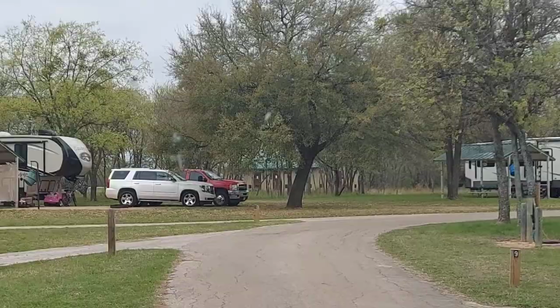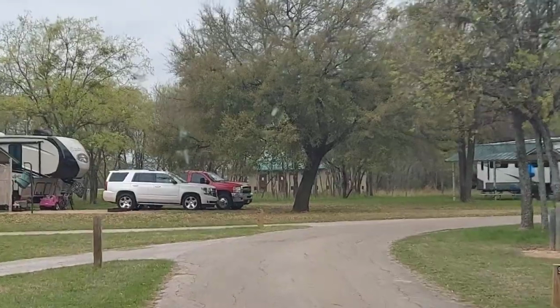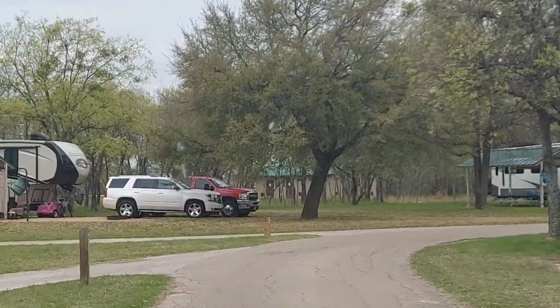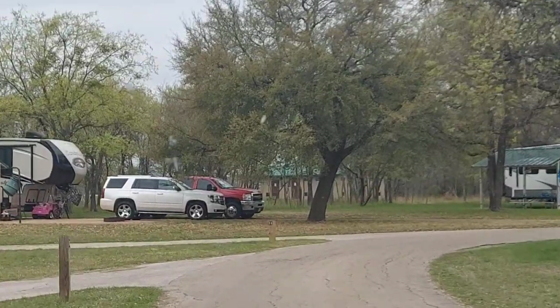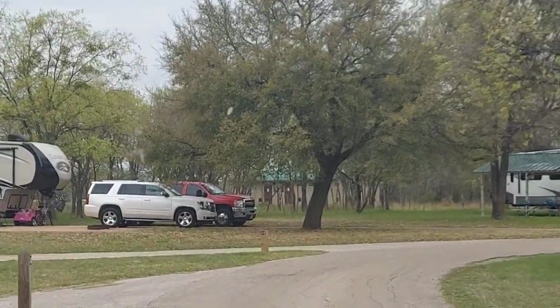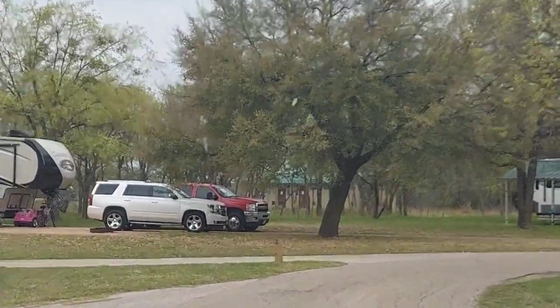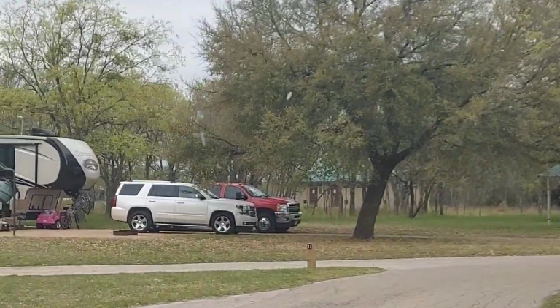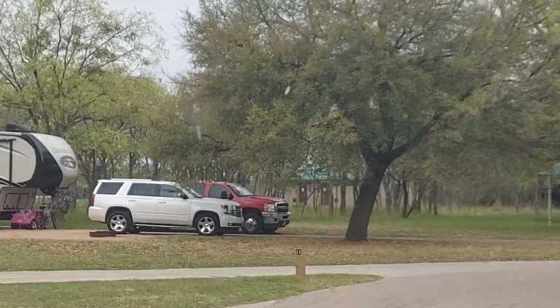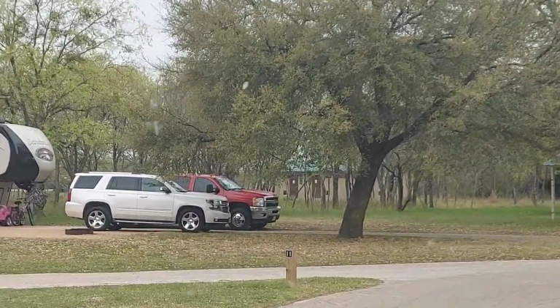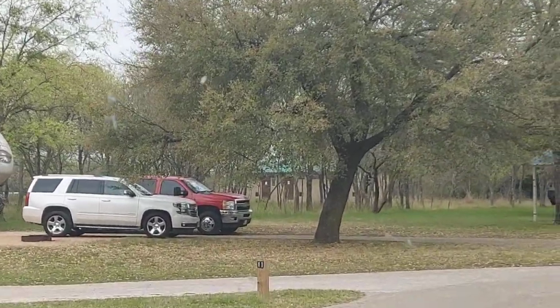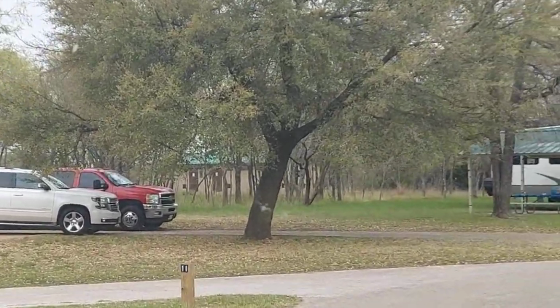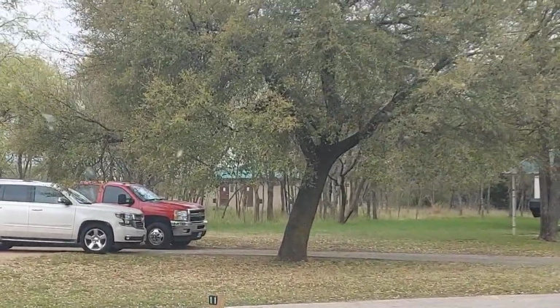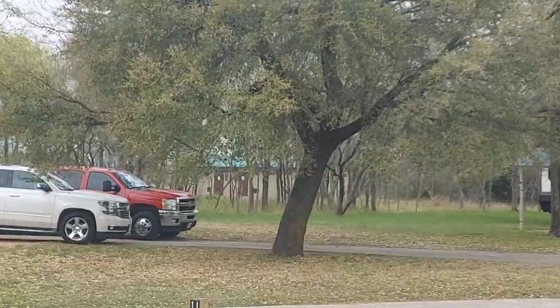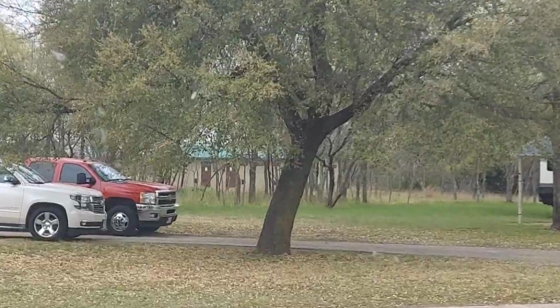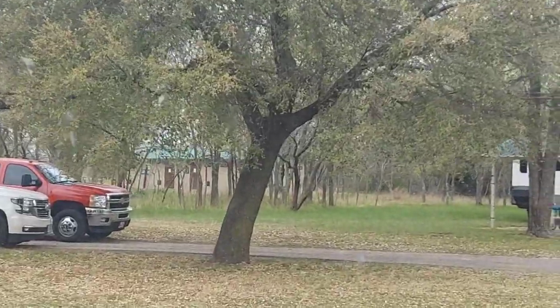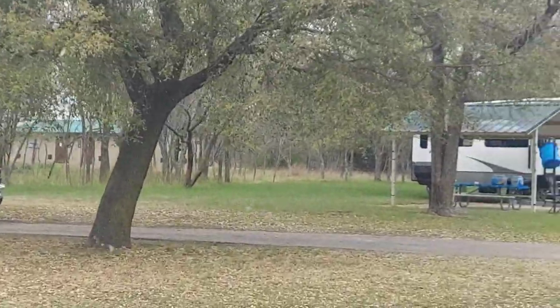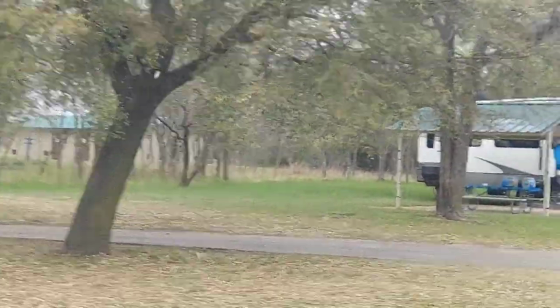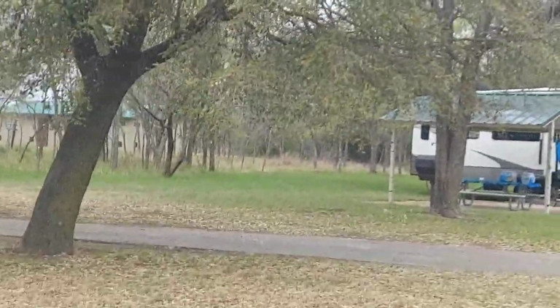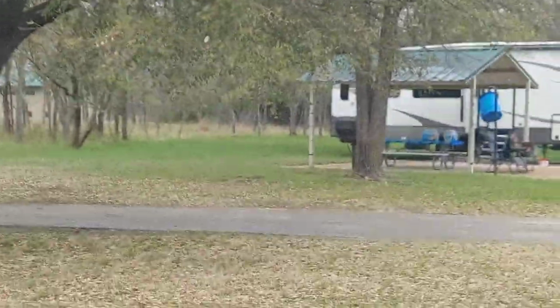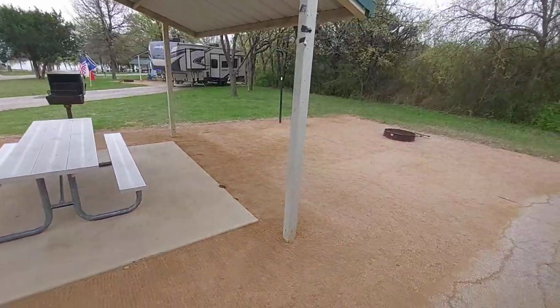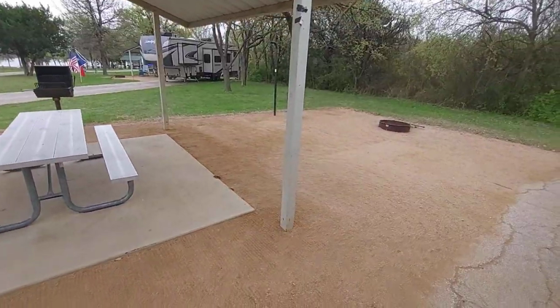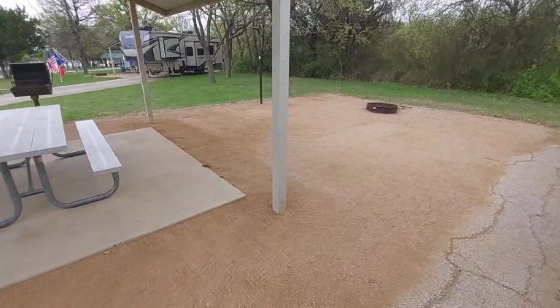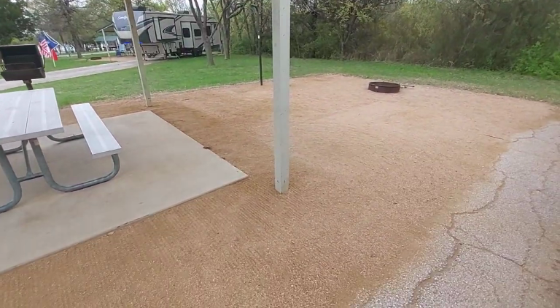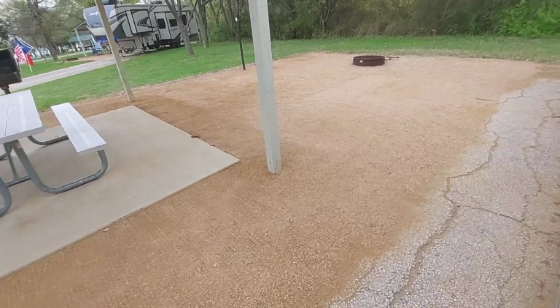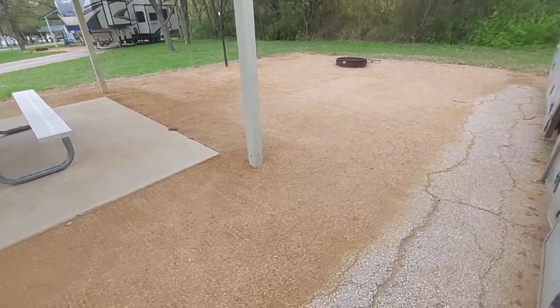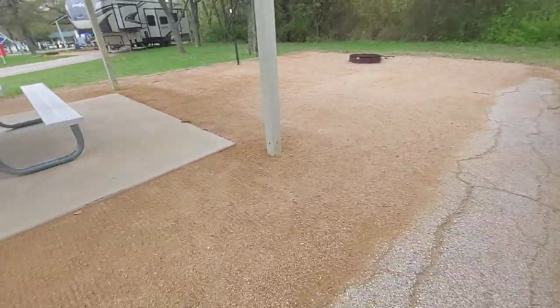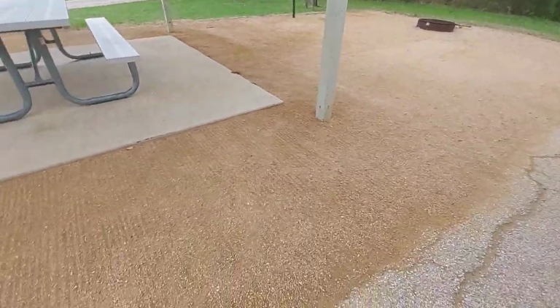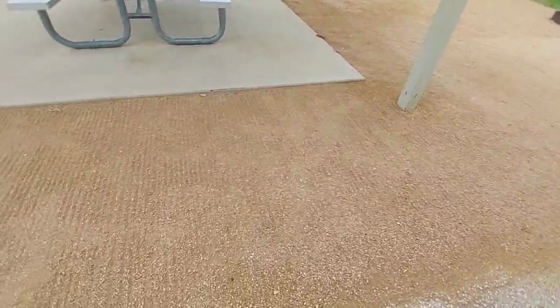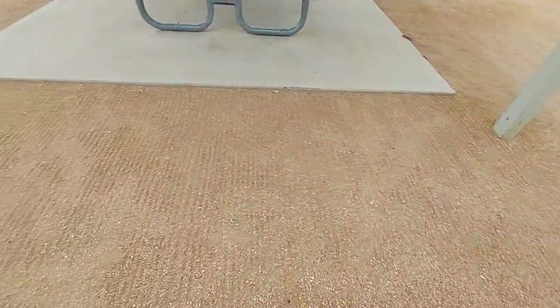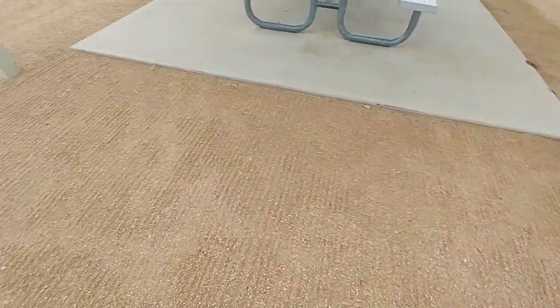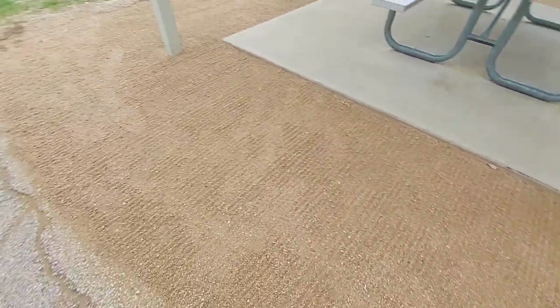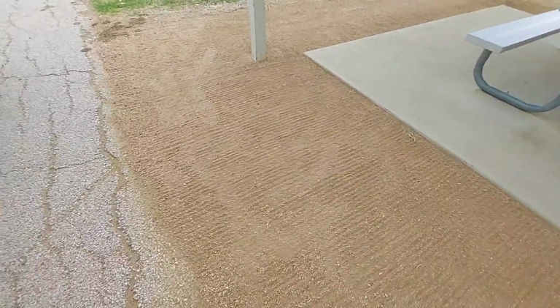It's not too far to the bathrooms from the campsites. Here we go — number 11. See you in a minute after we back in. So here we are at our site. This is all raked out just perfect.